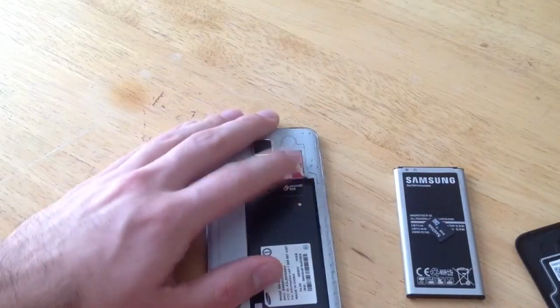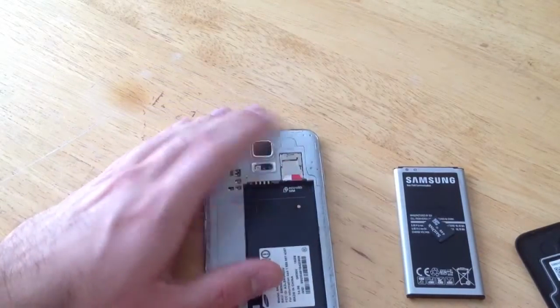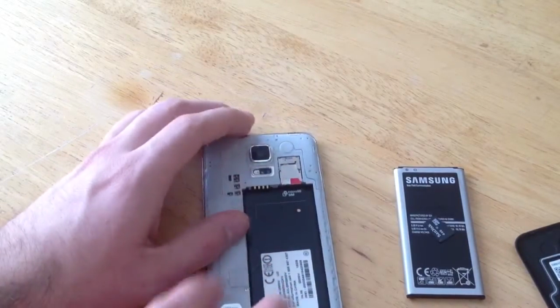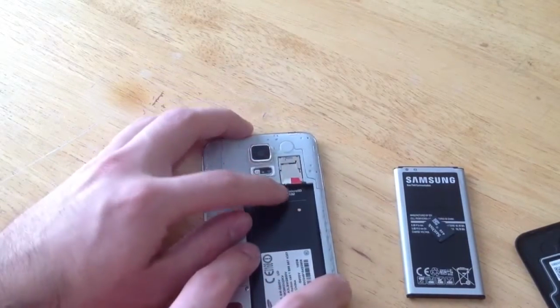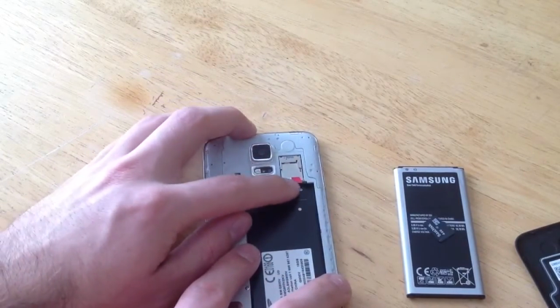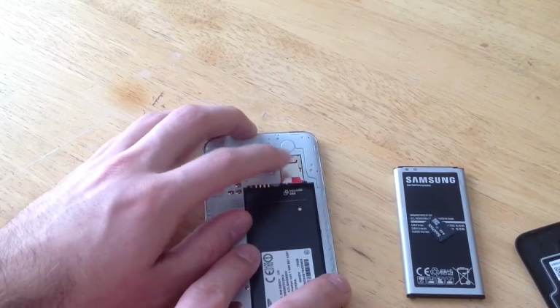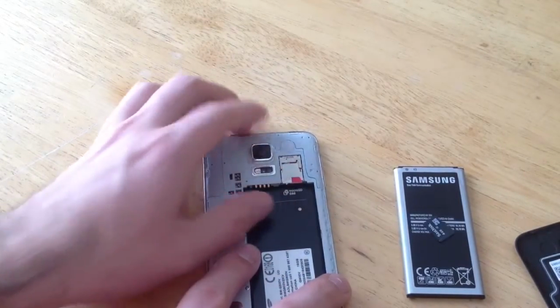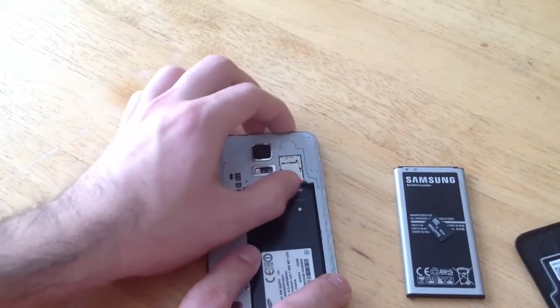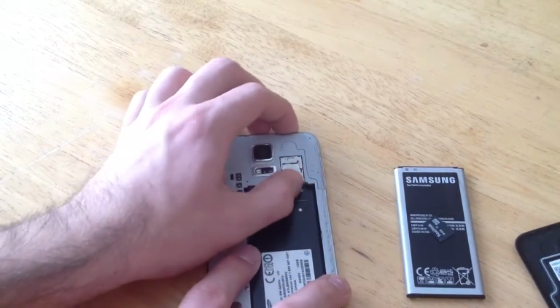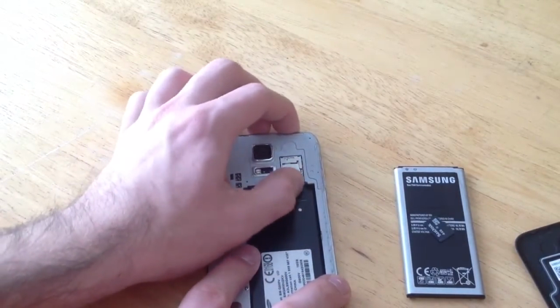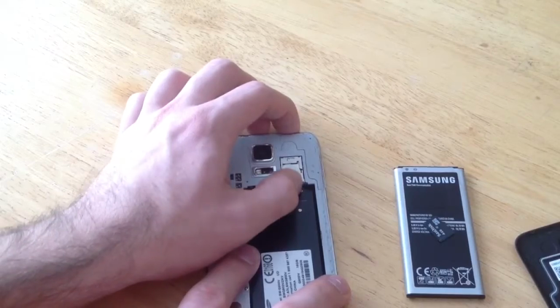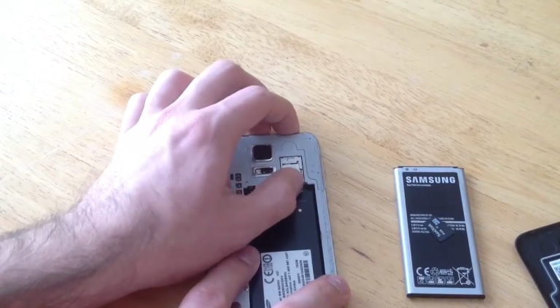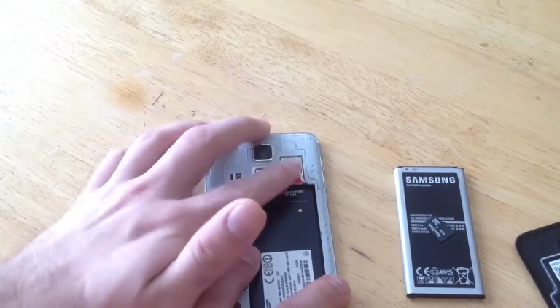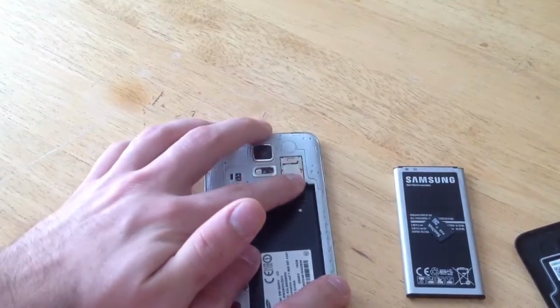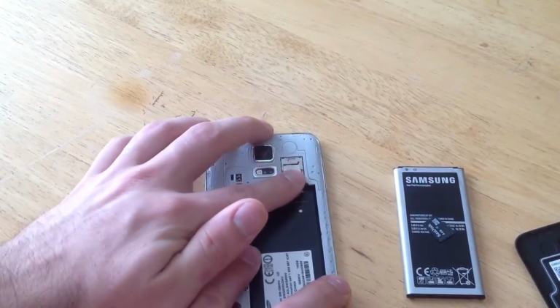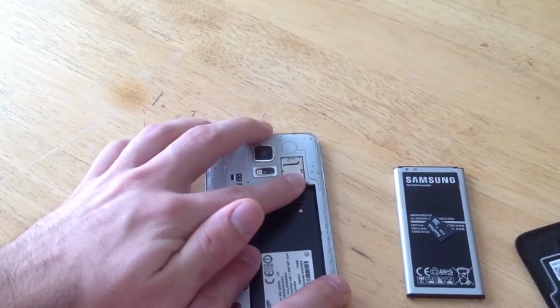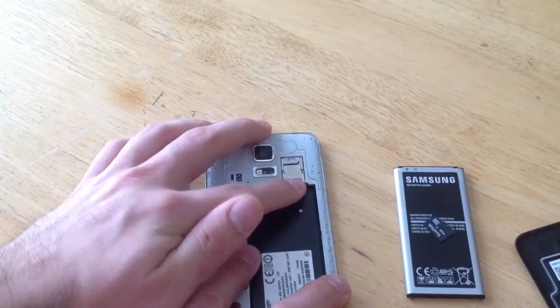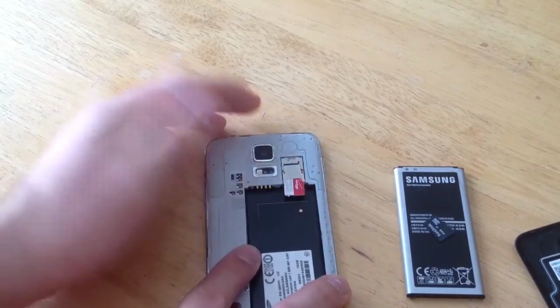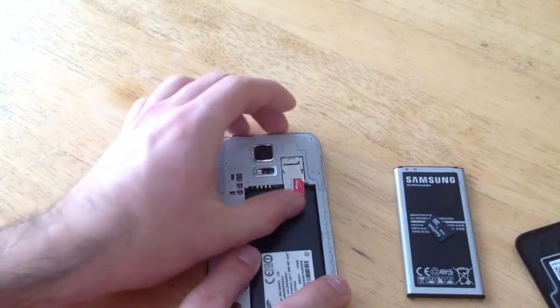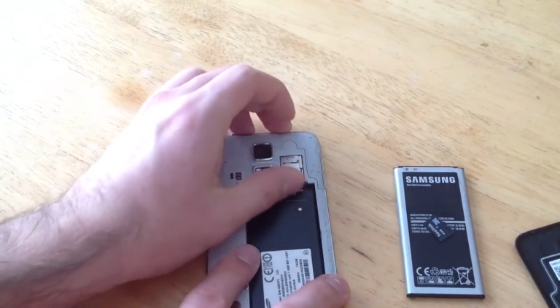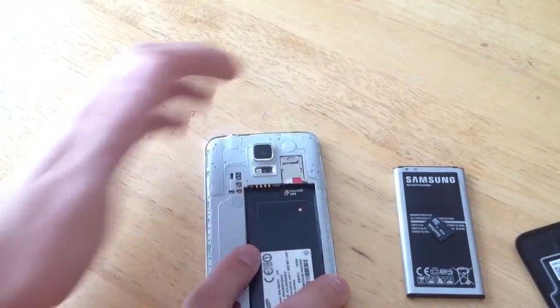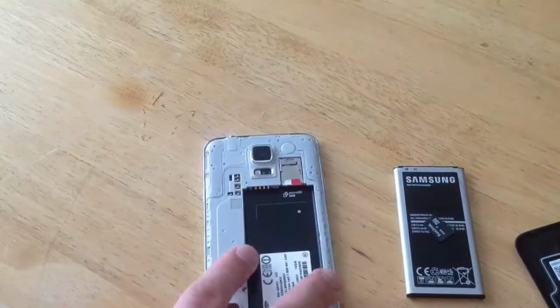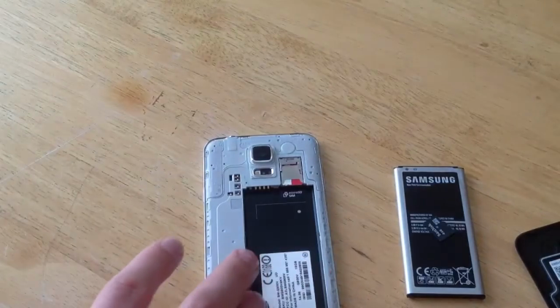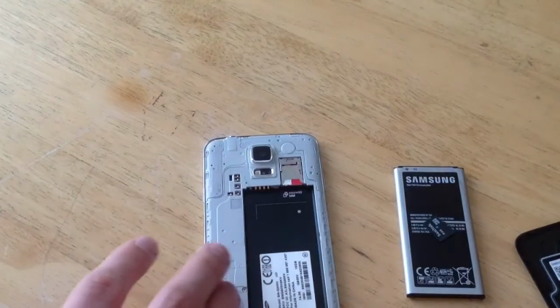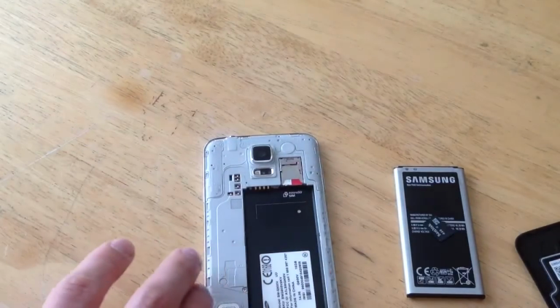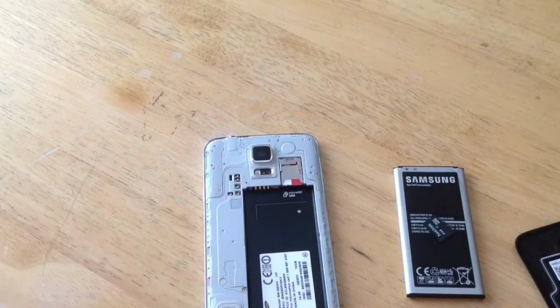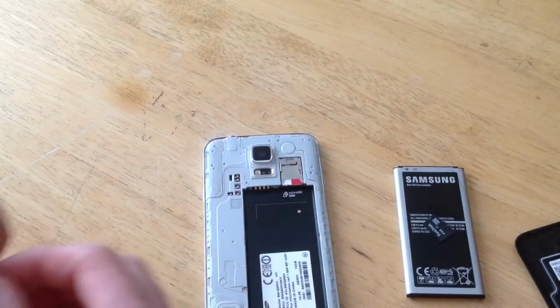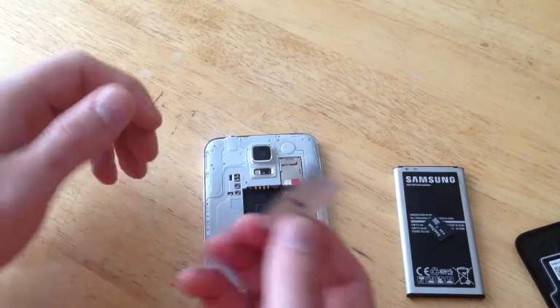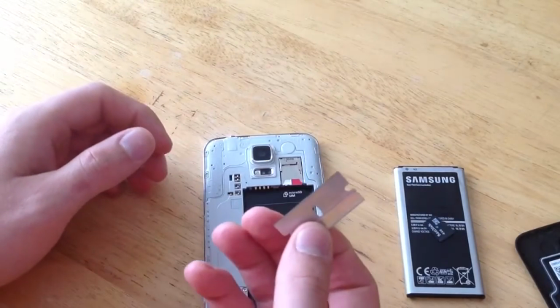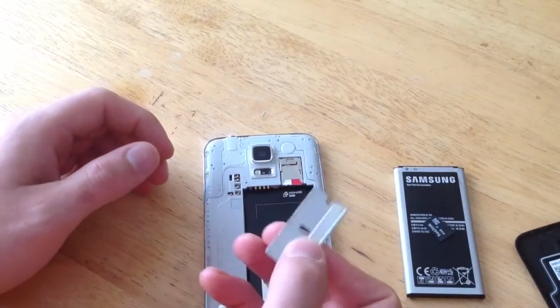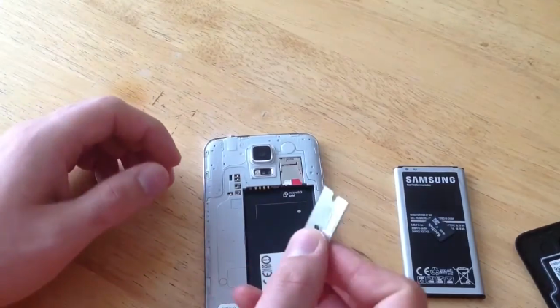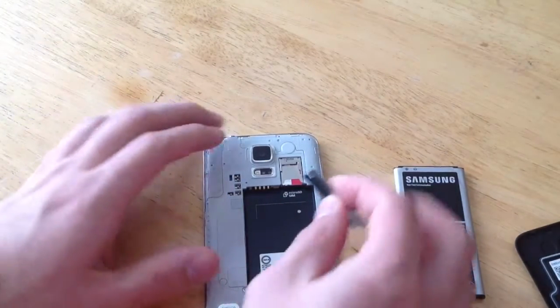Same with the SIM card, it's not spring loaded so you can't just push it. You could try to pull it out that way. The way that I'd recommend, just get something sharp — I'm going to use a razor blade here in this demonstration.